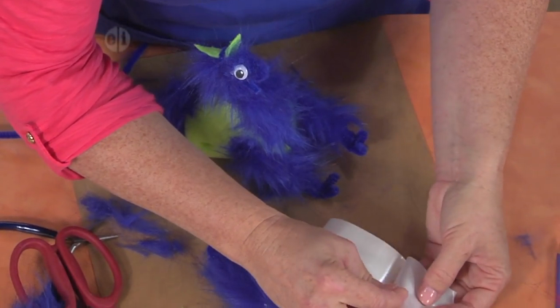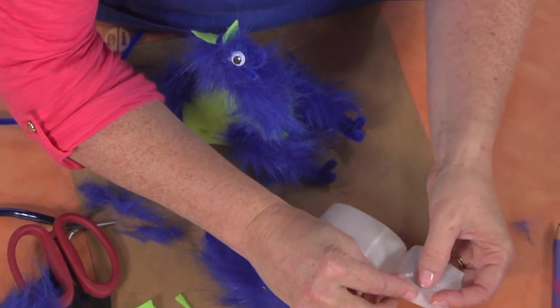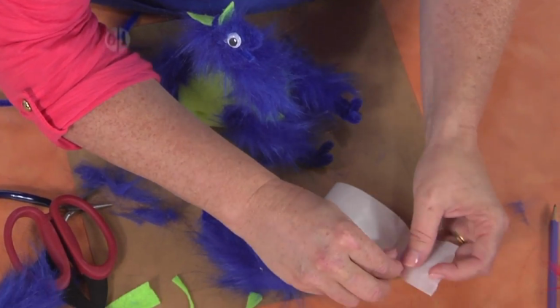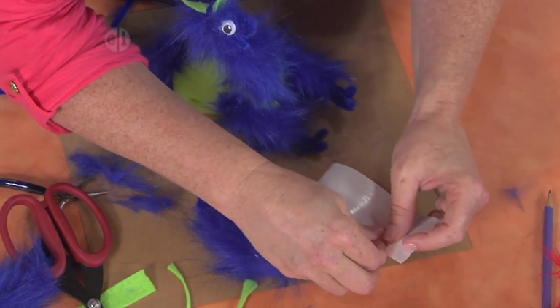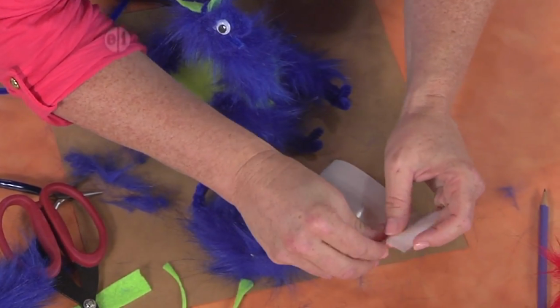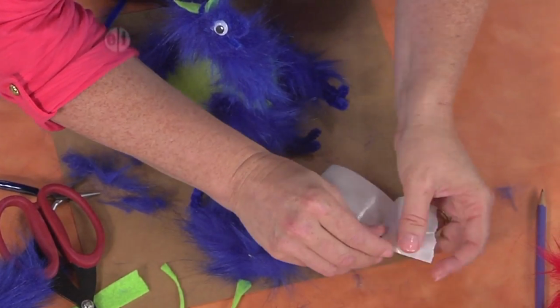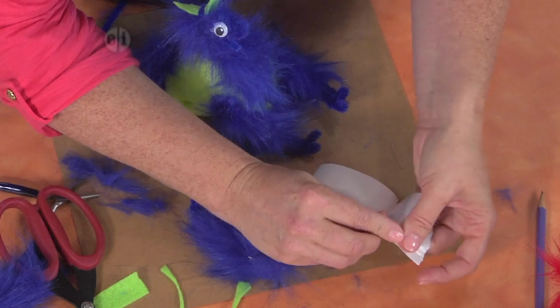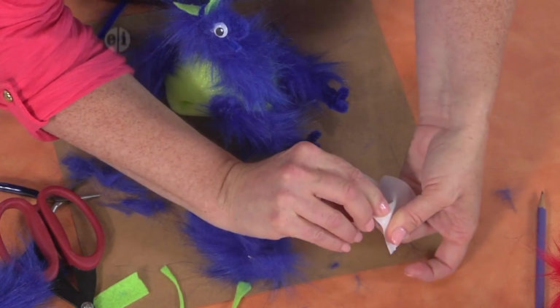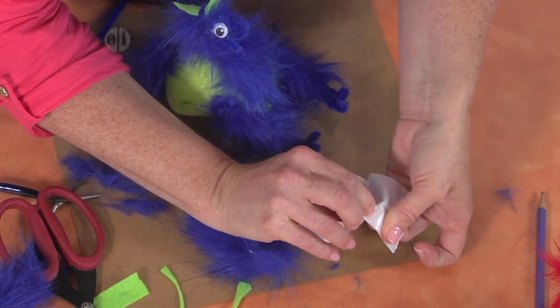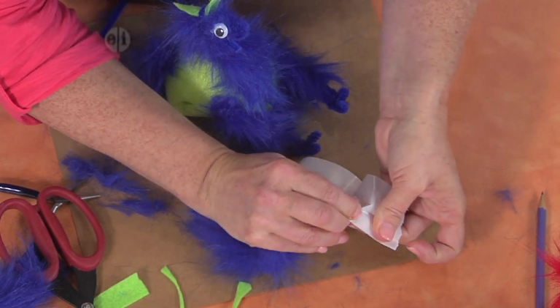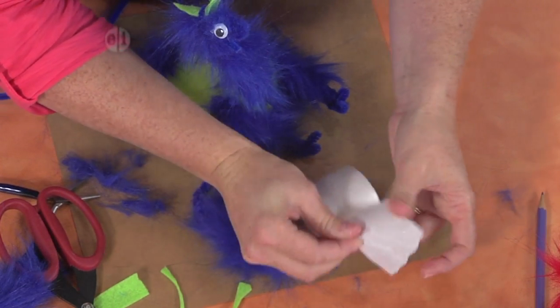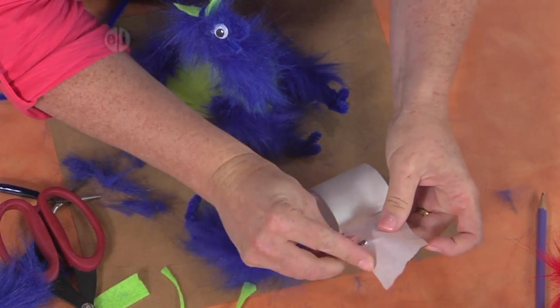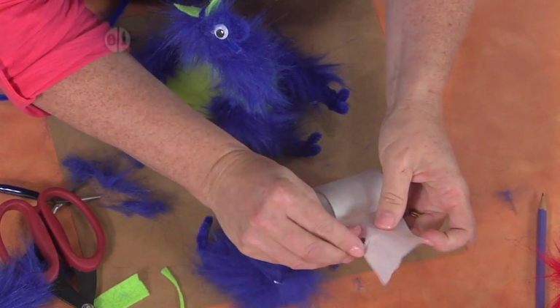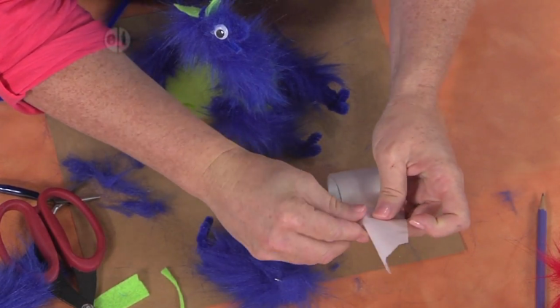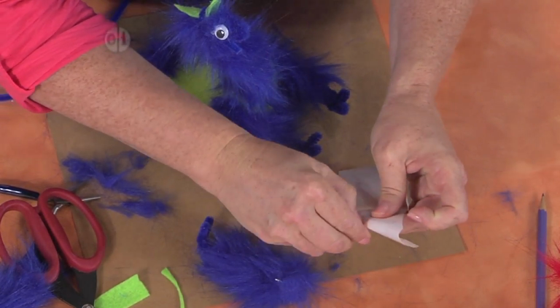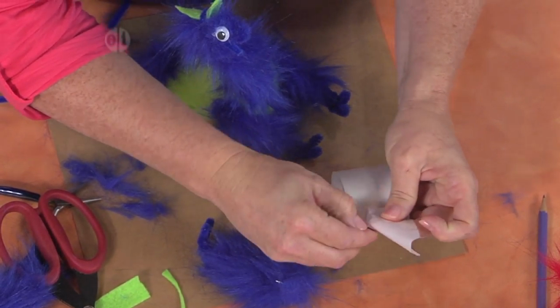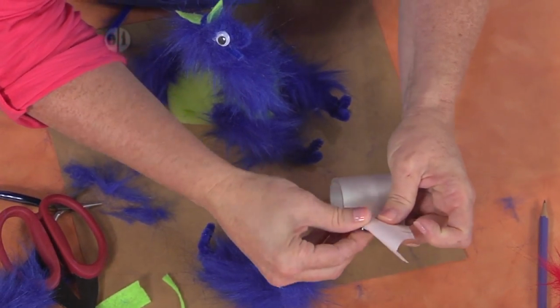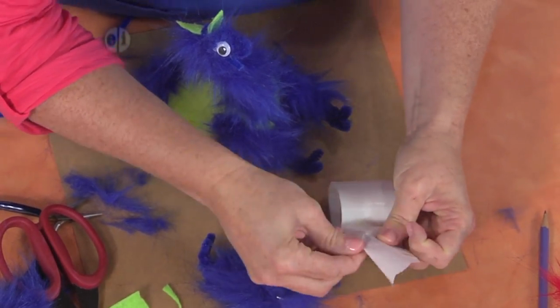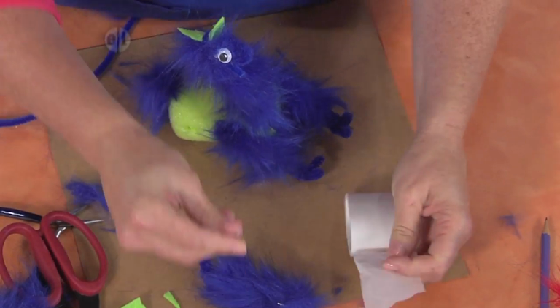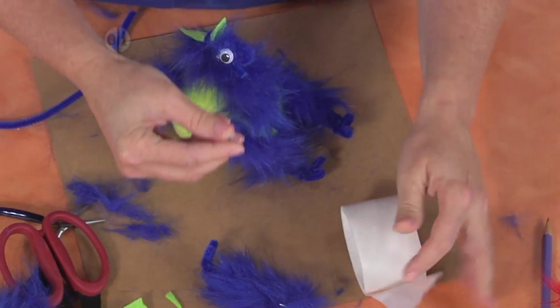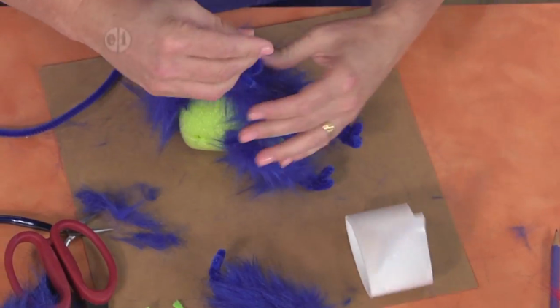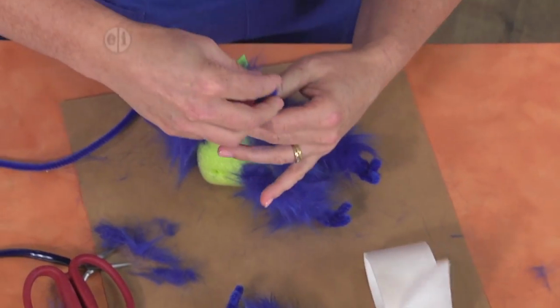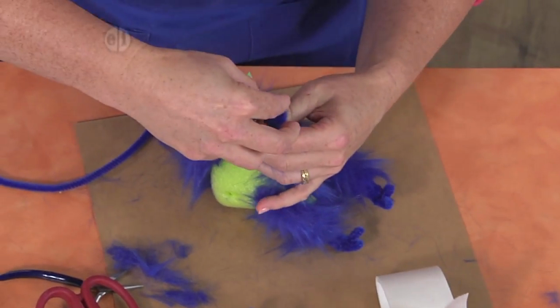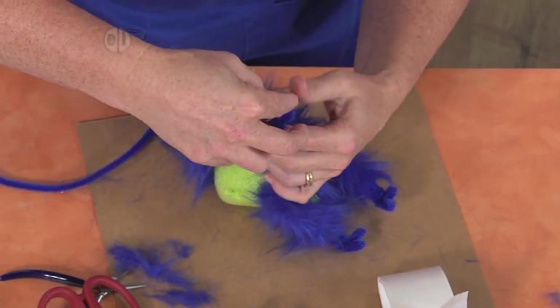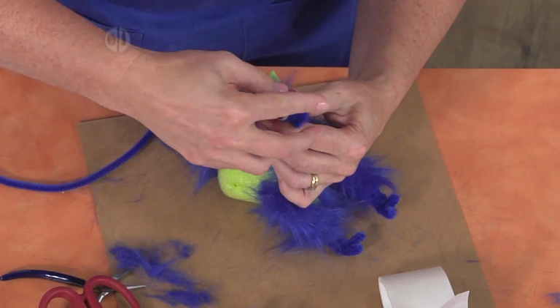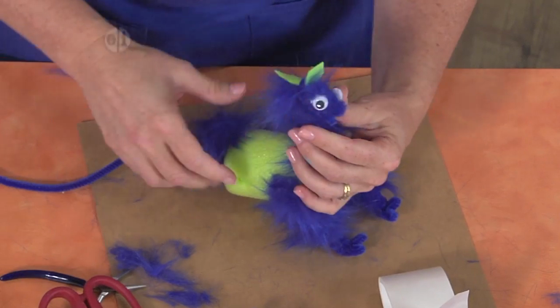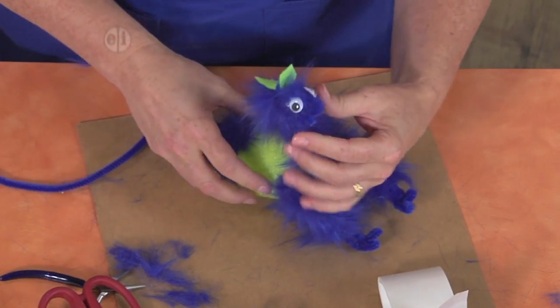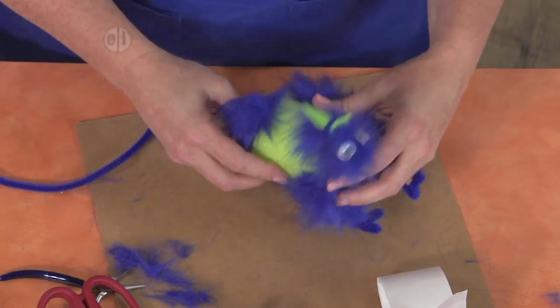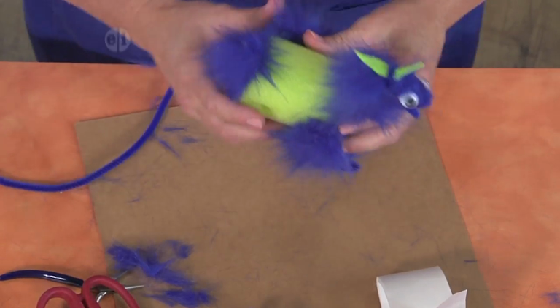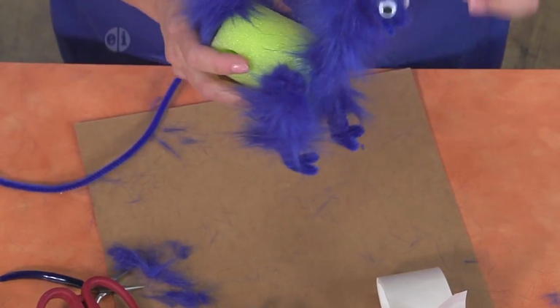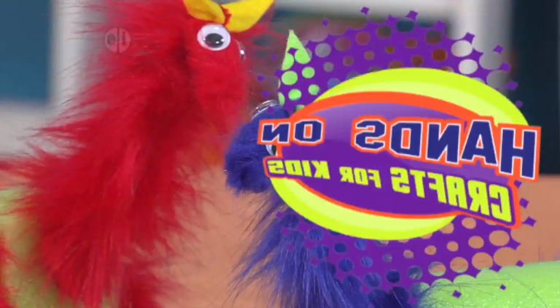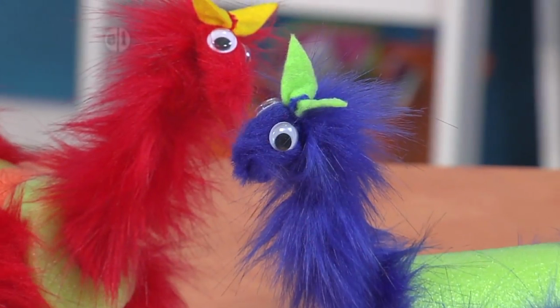These are going to be so much fun to put on your table or give to your friends. There we go — he's adorable!